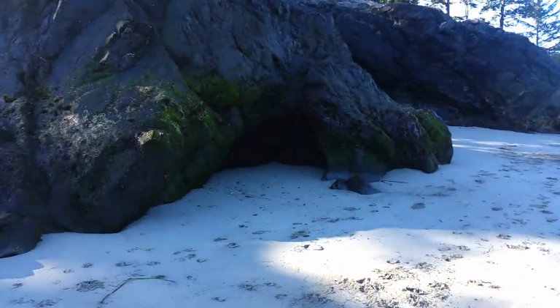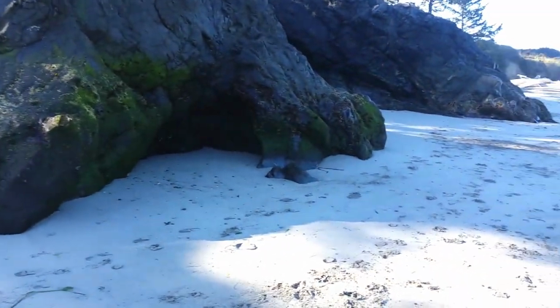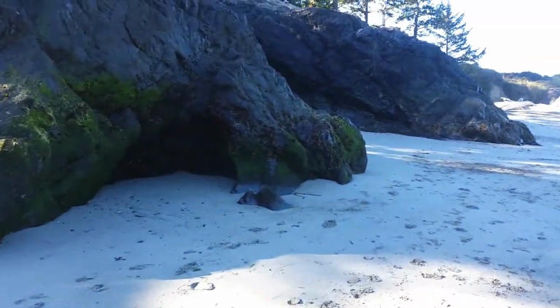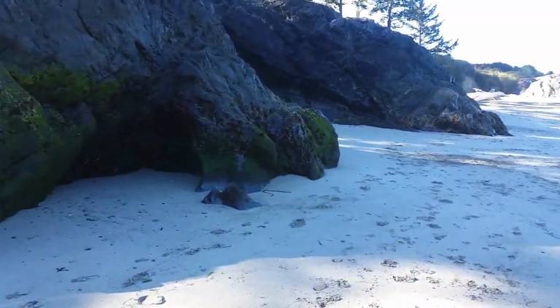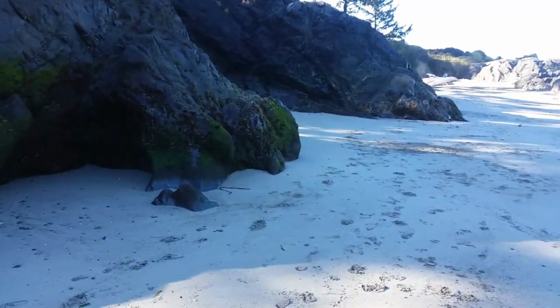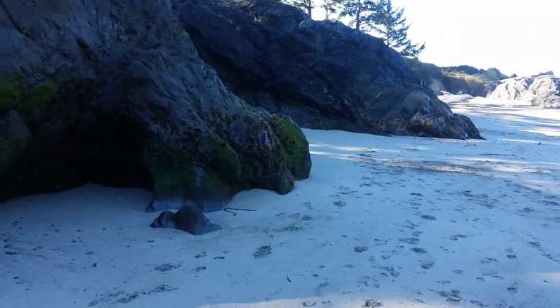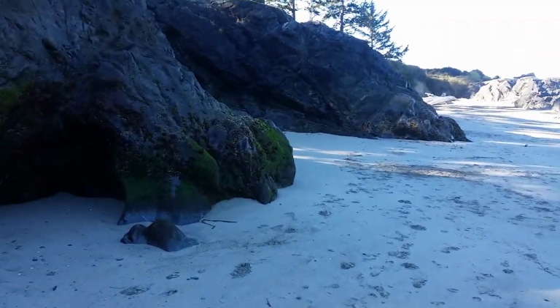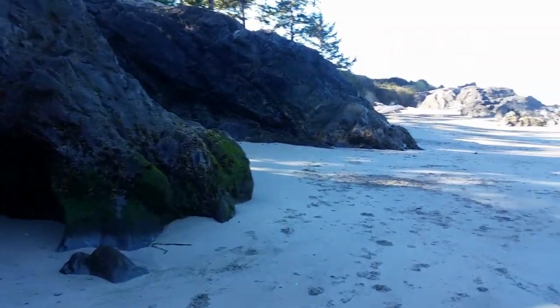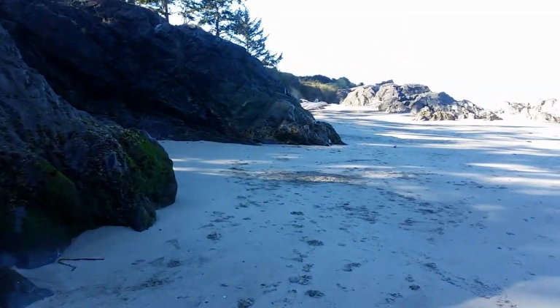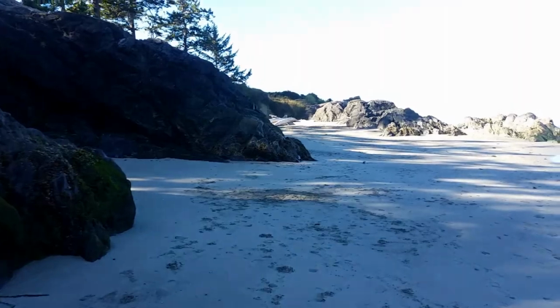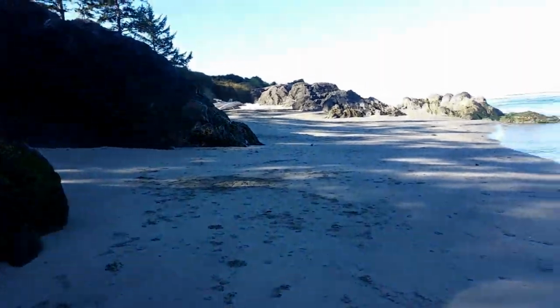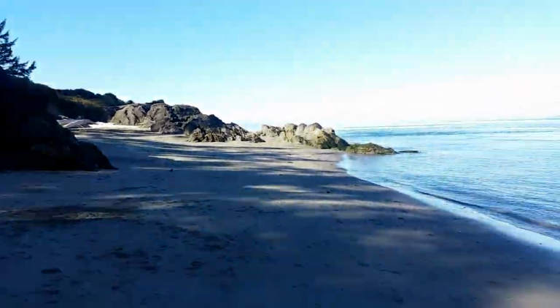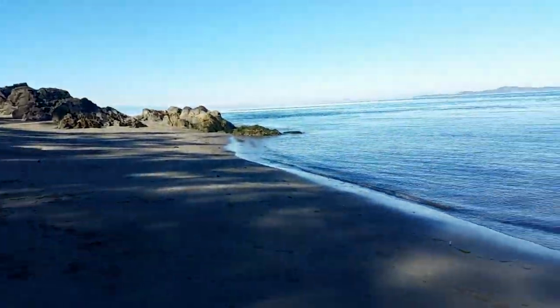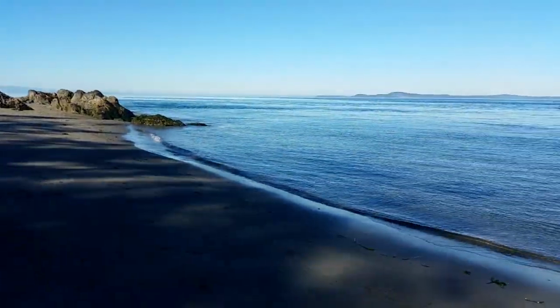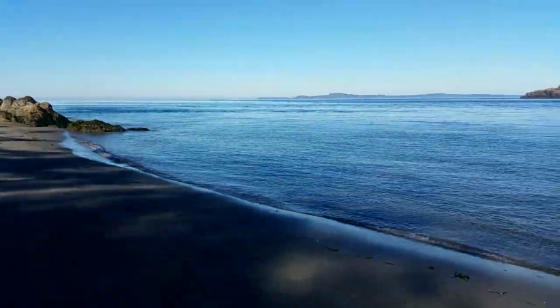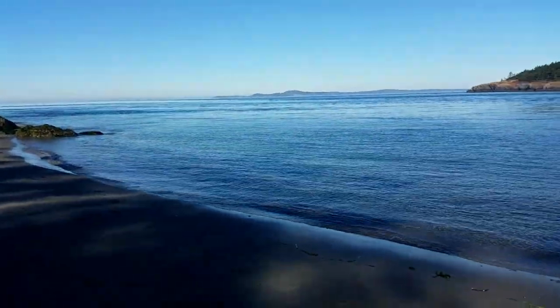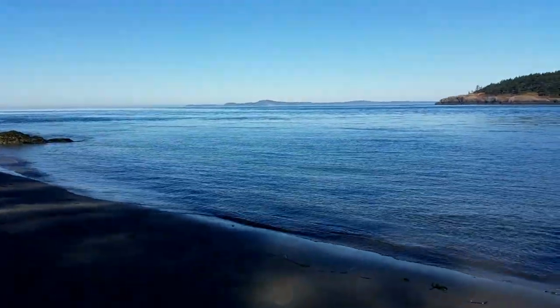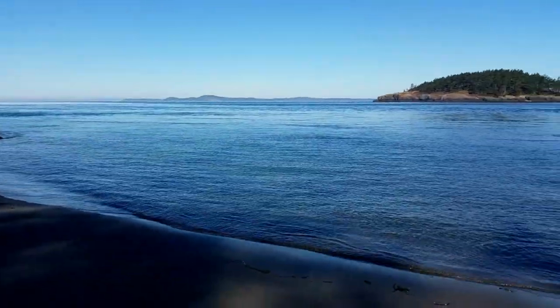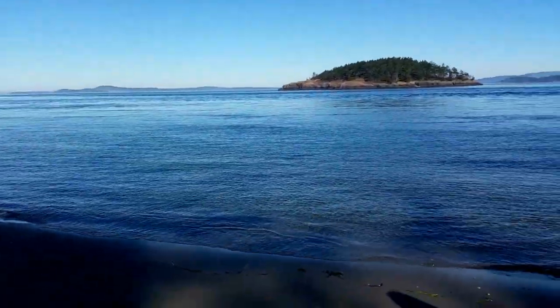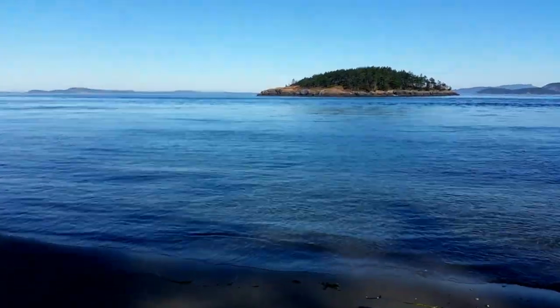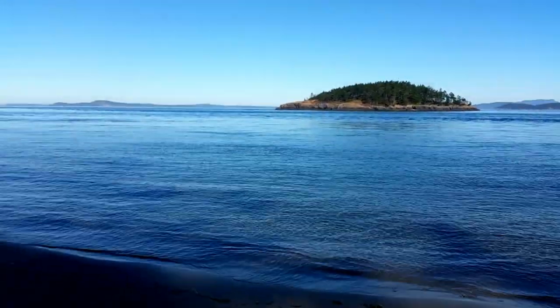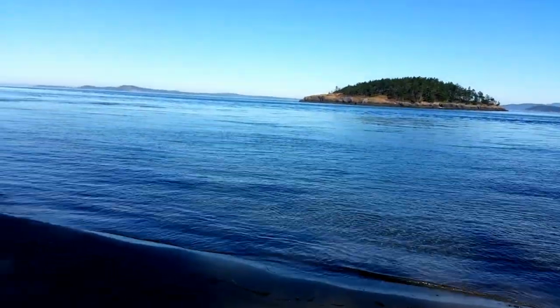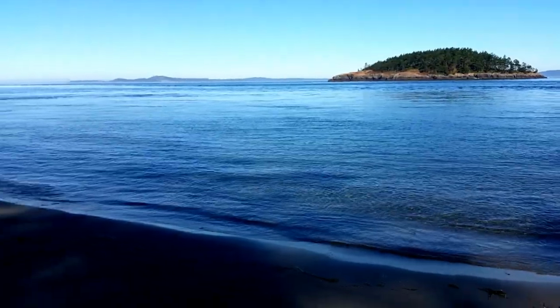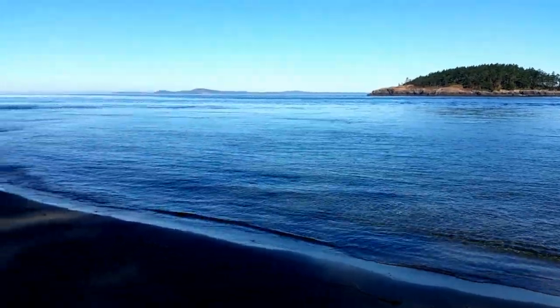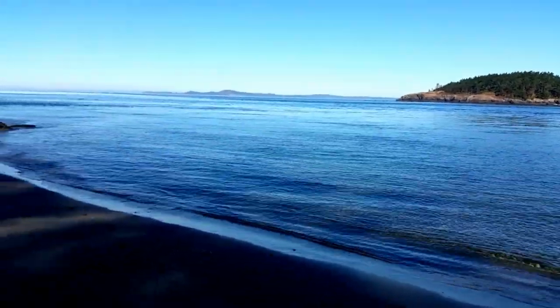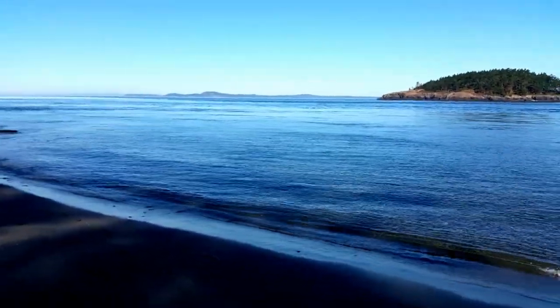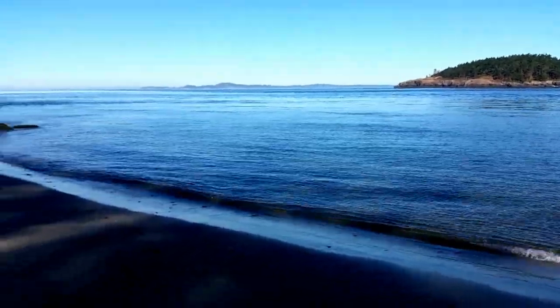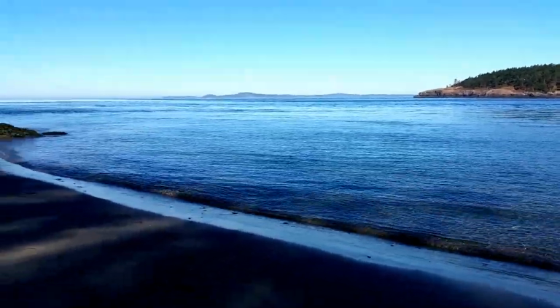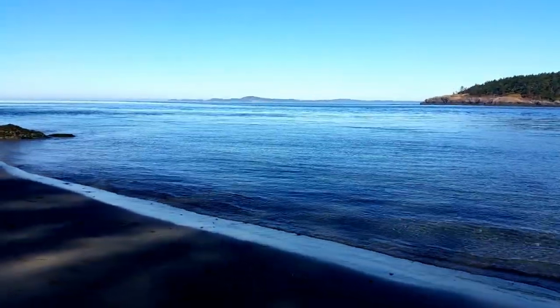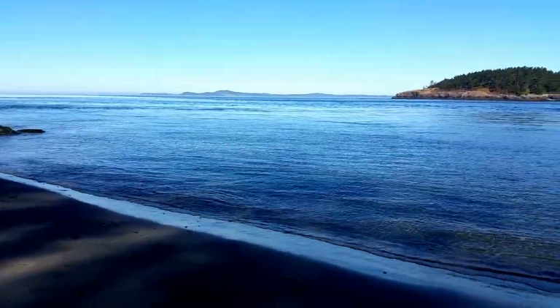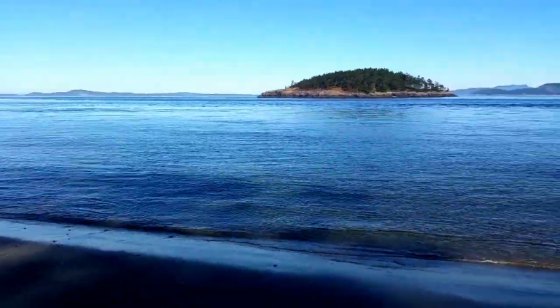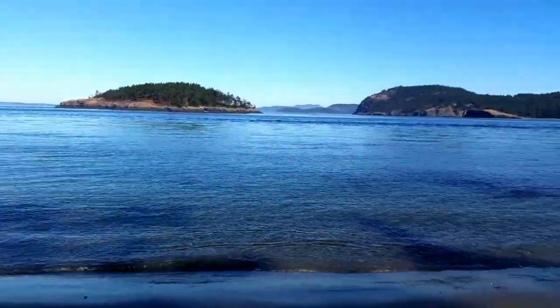Look at the rocks — the rocks are pretty cool. This is a nice way to spend the morning, just a little stroll underneath Deception Pass.